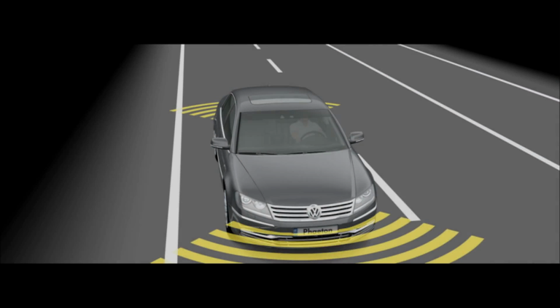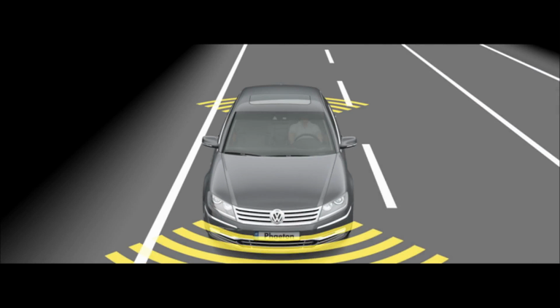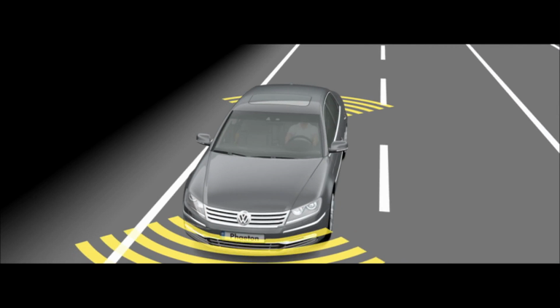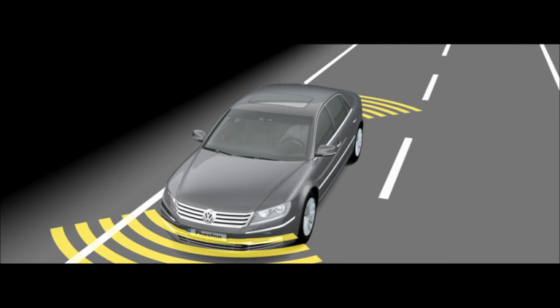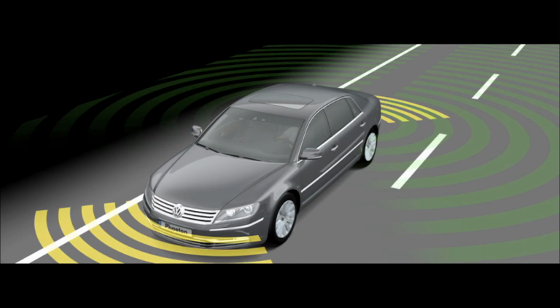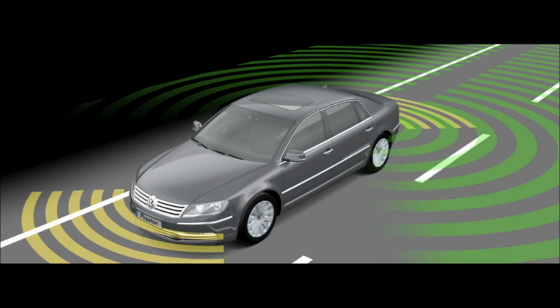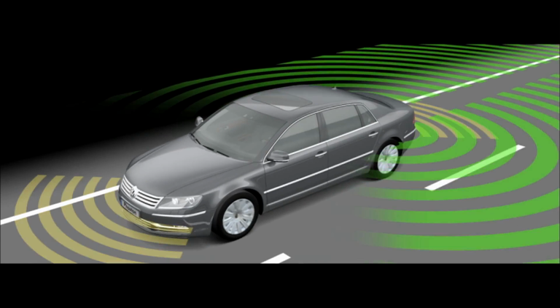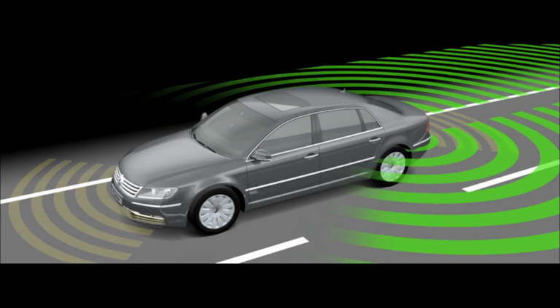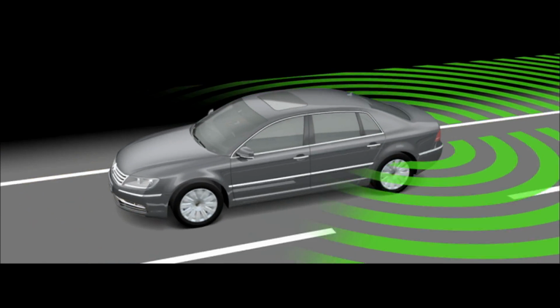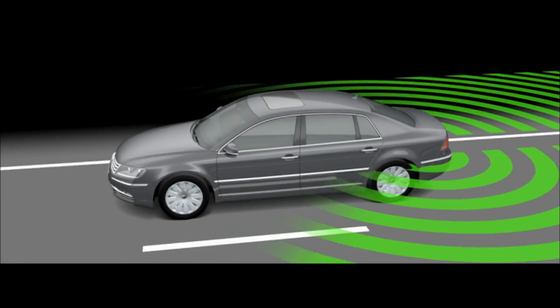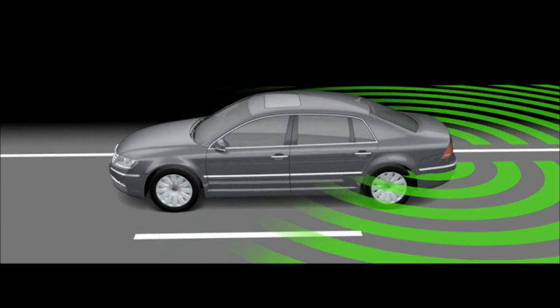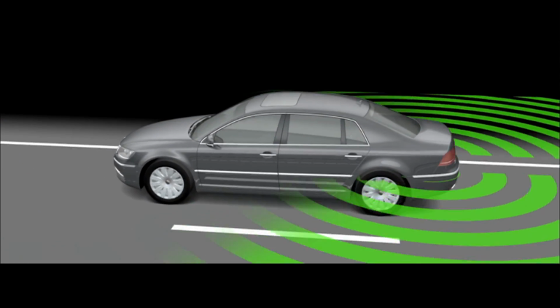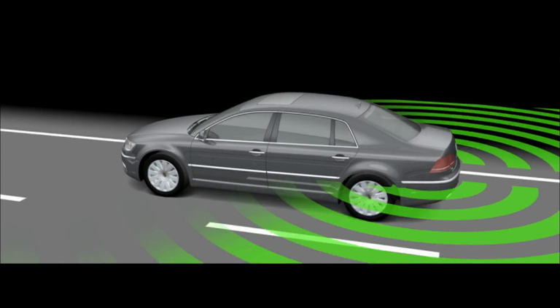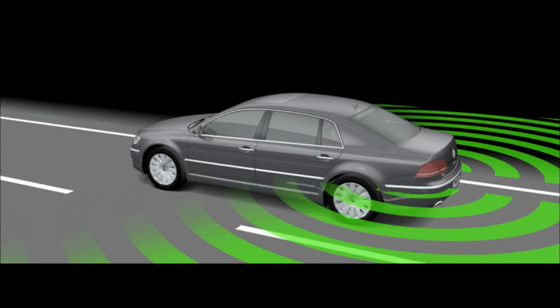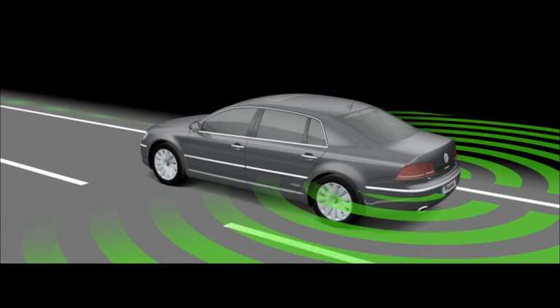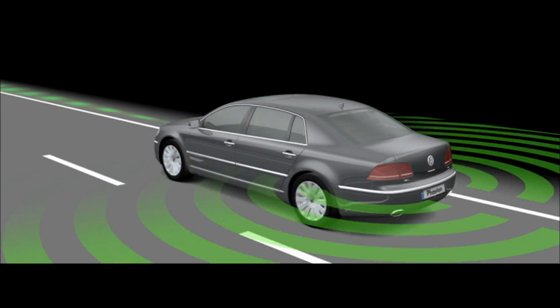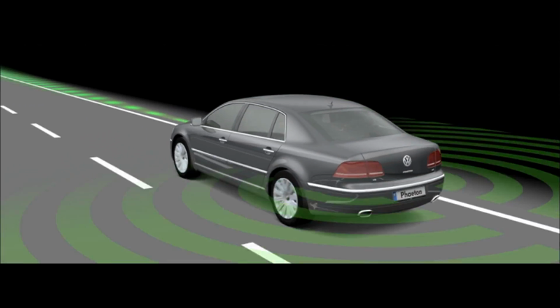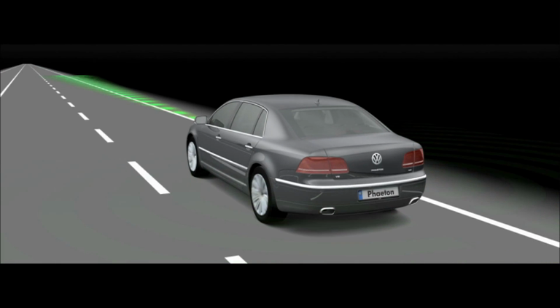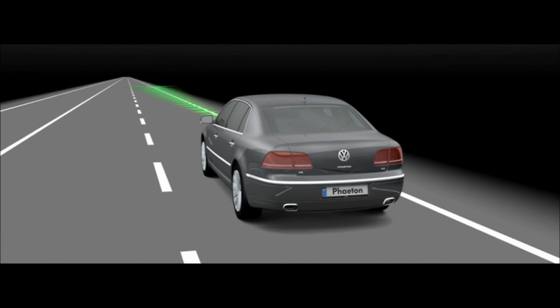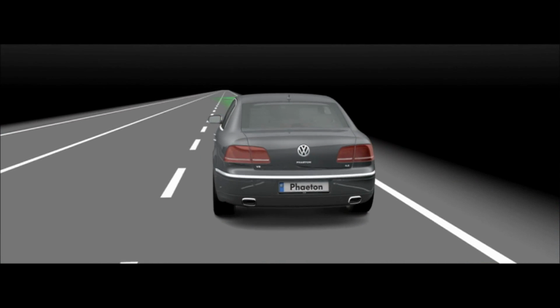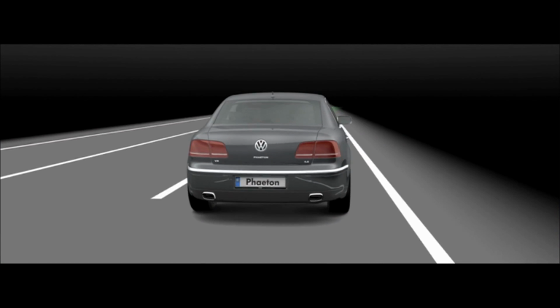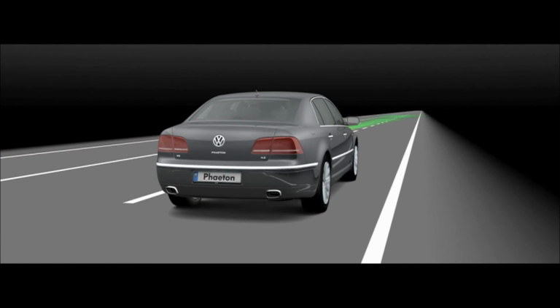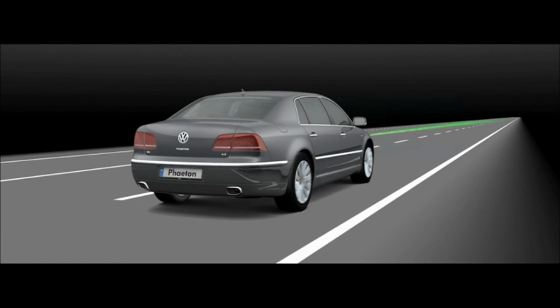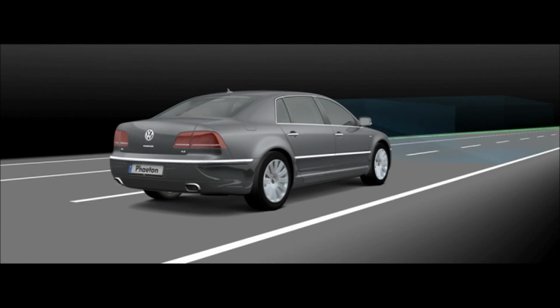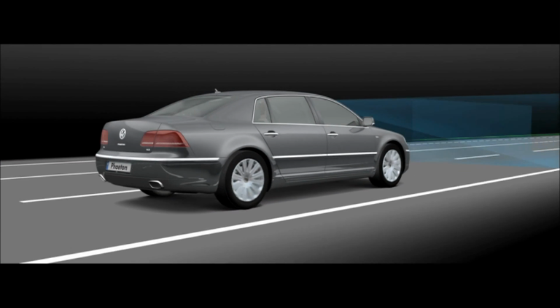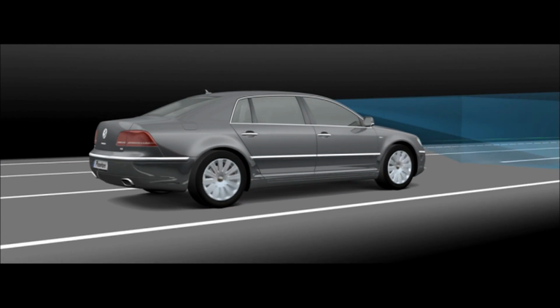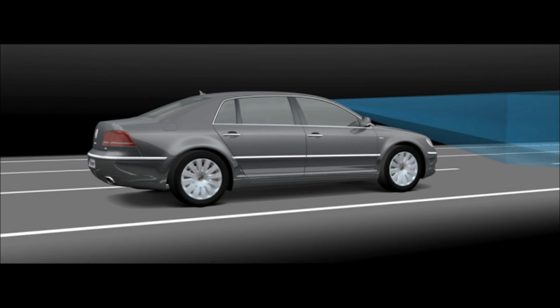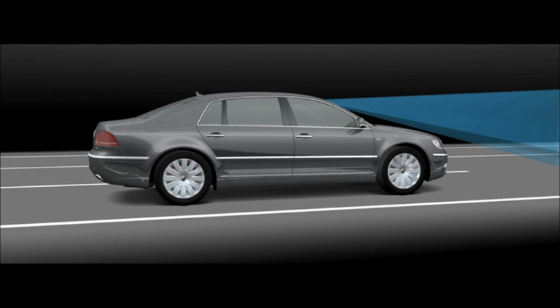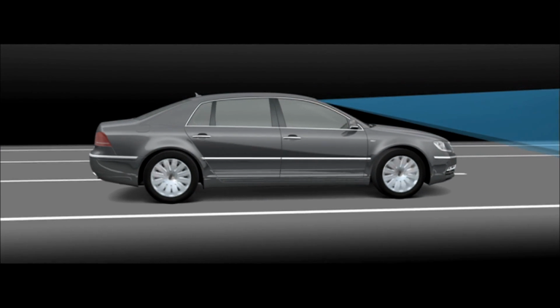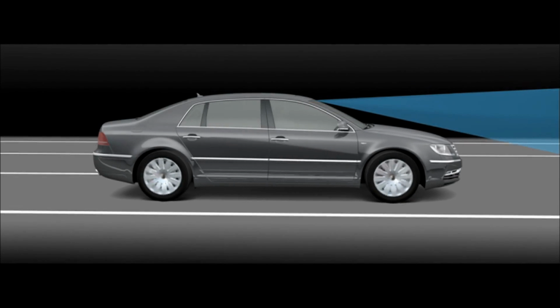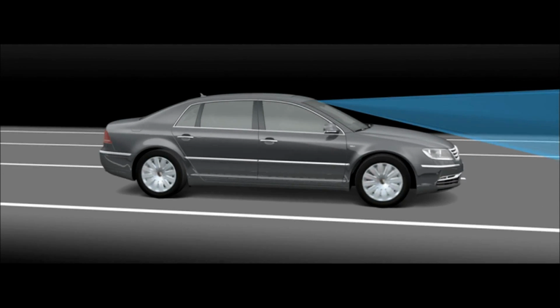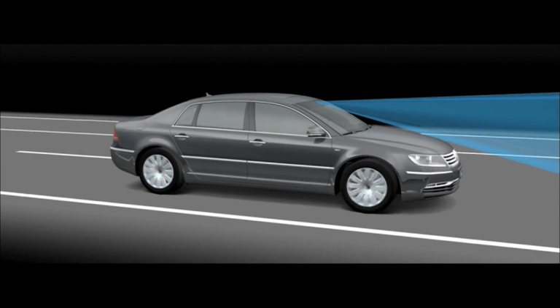The Phaeton recognizes its surroundings and supports the driver with intelligent assistance systems. Its sensors detect the surrounding area and situation. The assistance systems always react when needed.